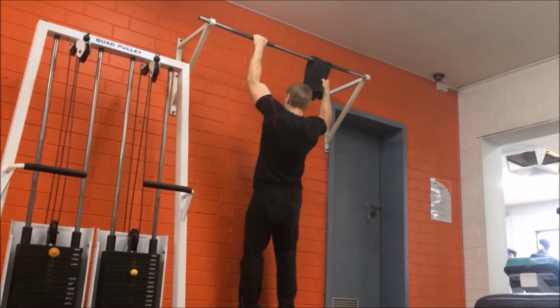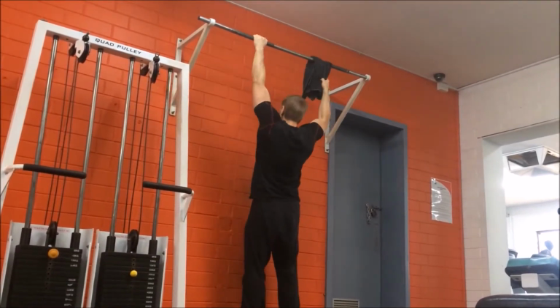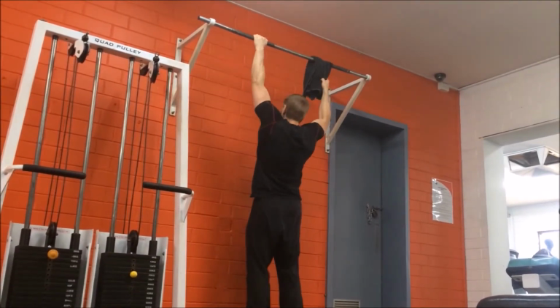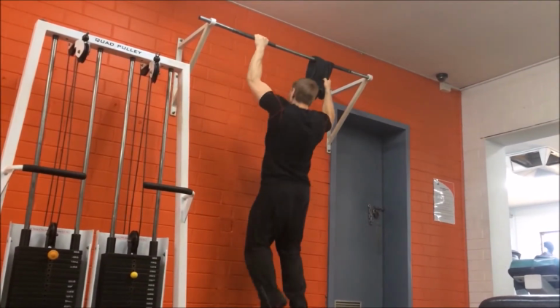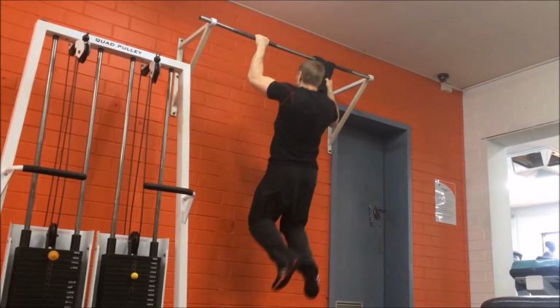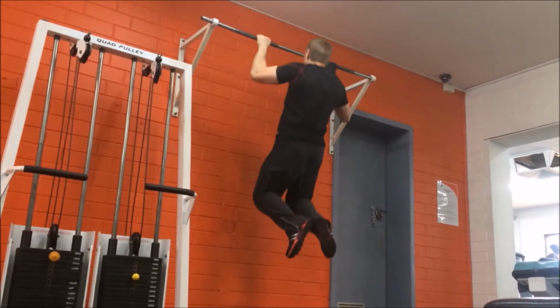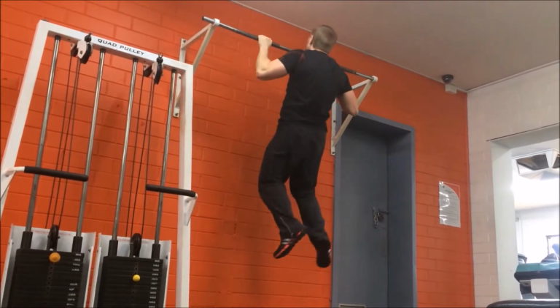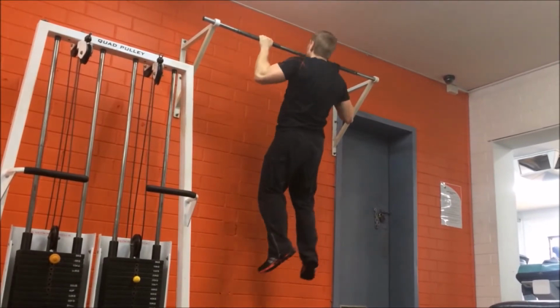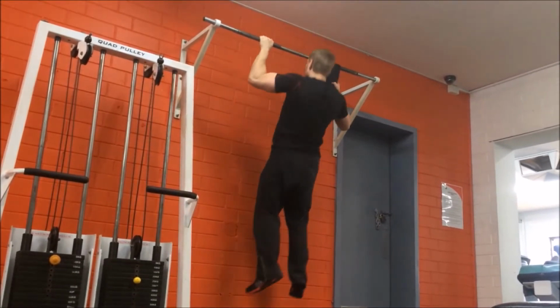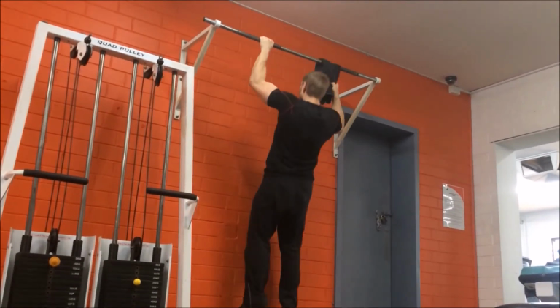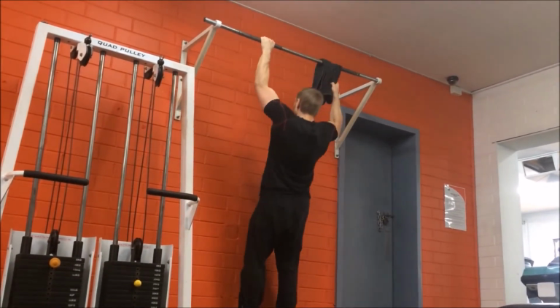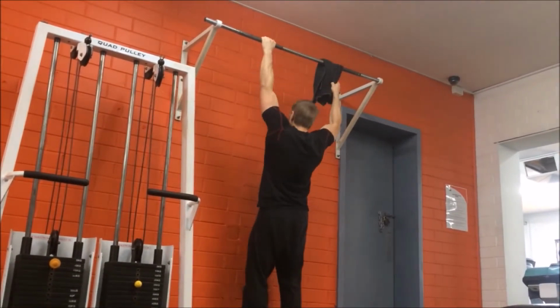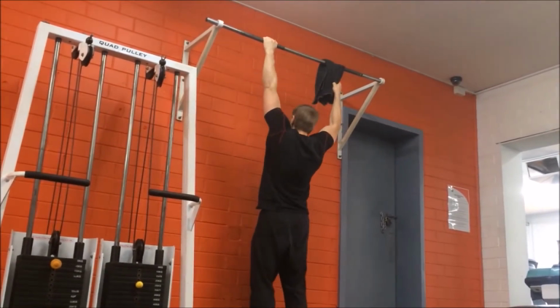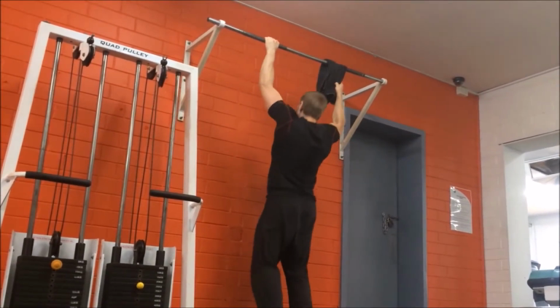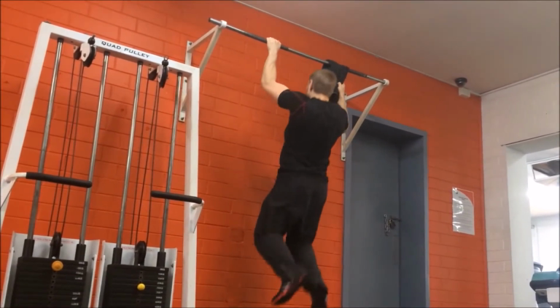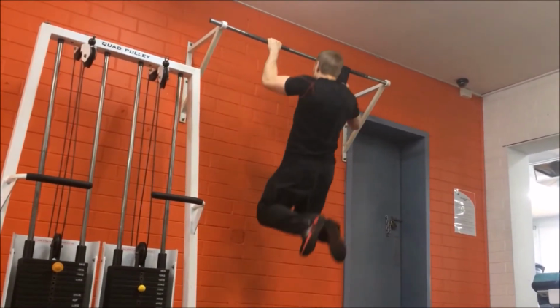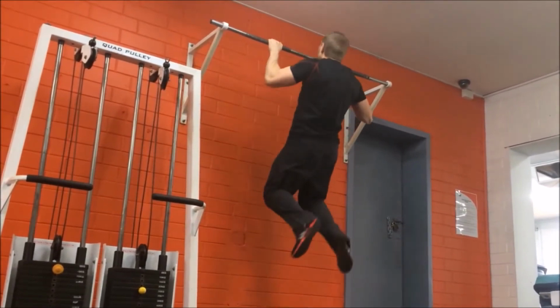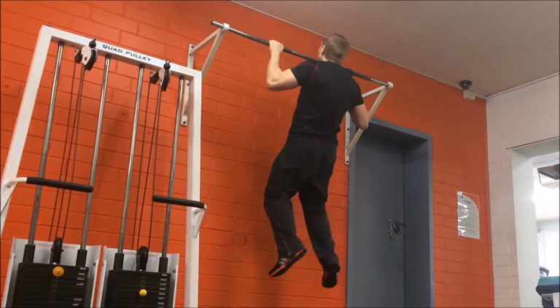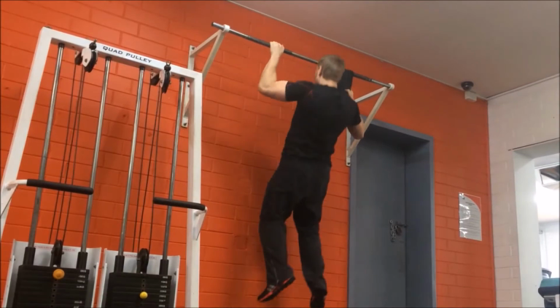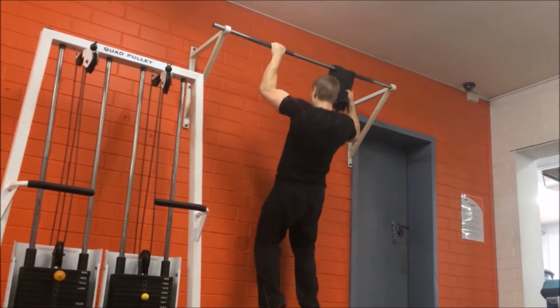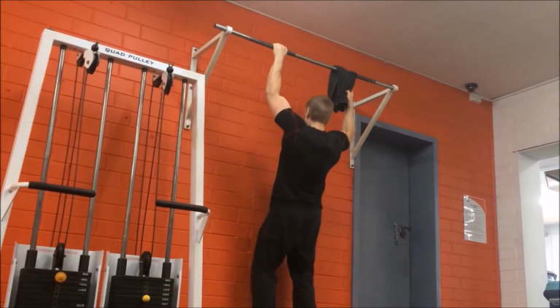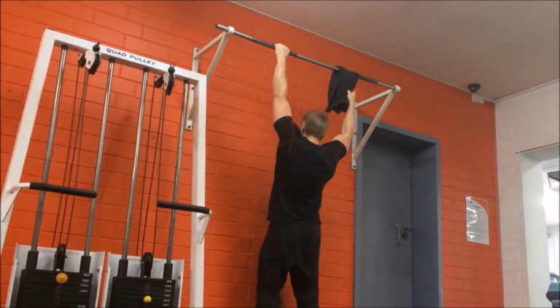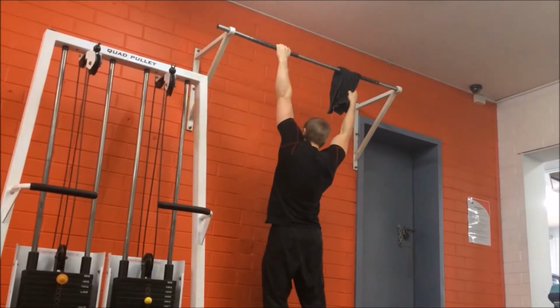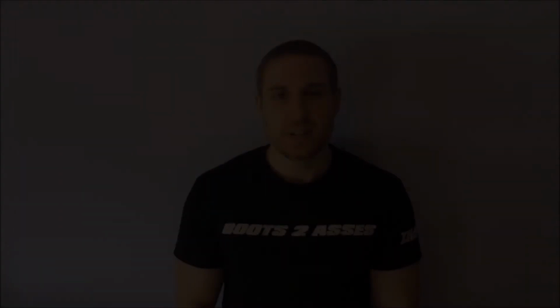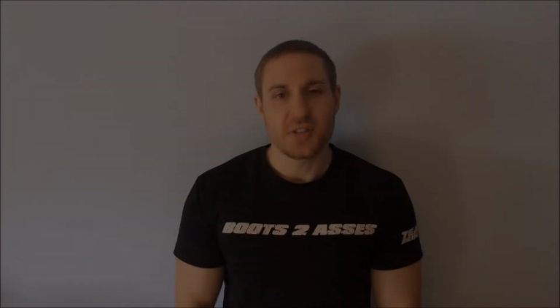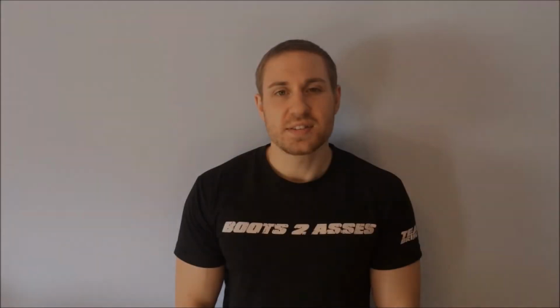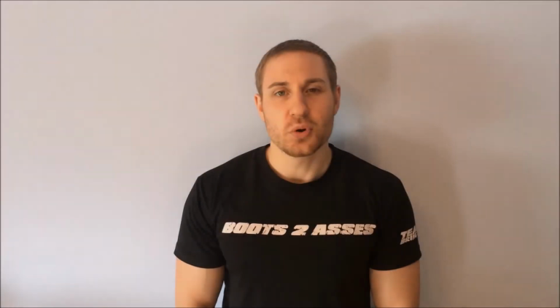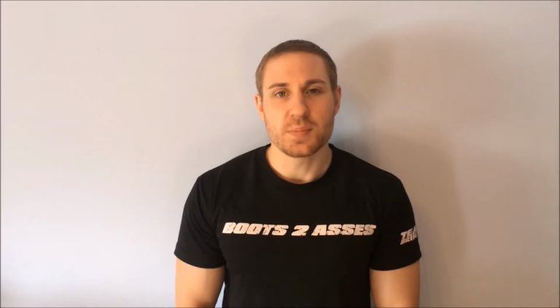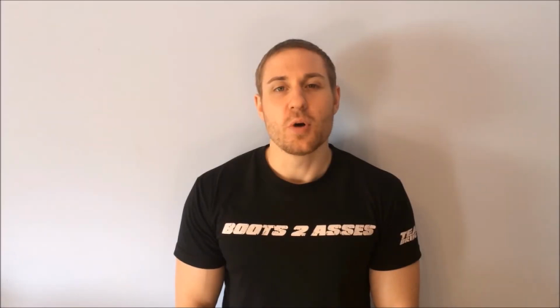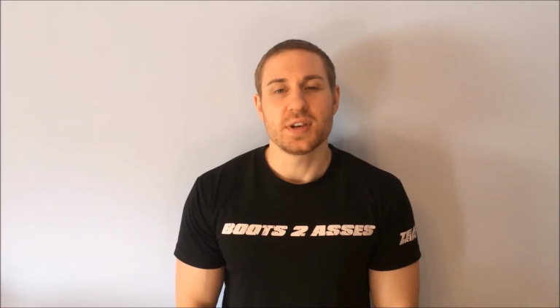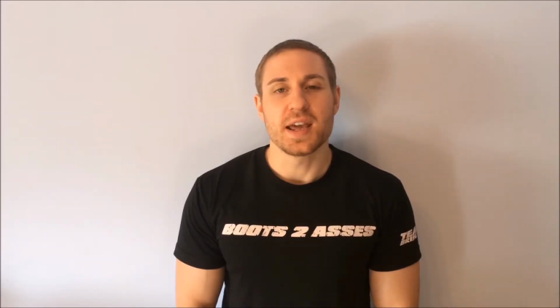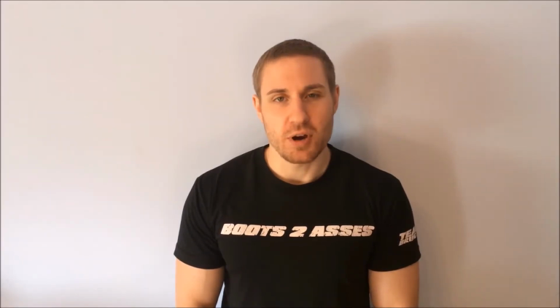This variation of the pull-up is a great way to focus on building your grip strength as well as adding an uneven load to the exercise. So there's the towel pull-up when performed using an uneven grip.